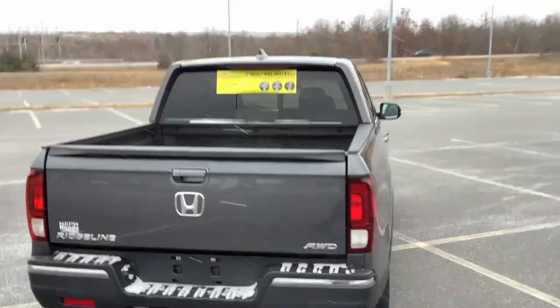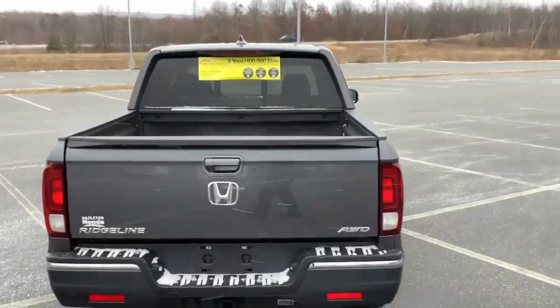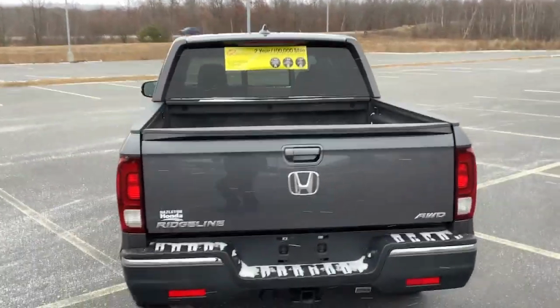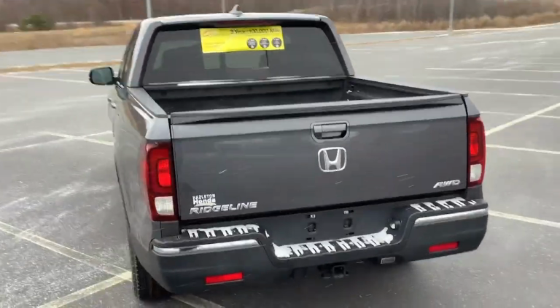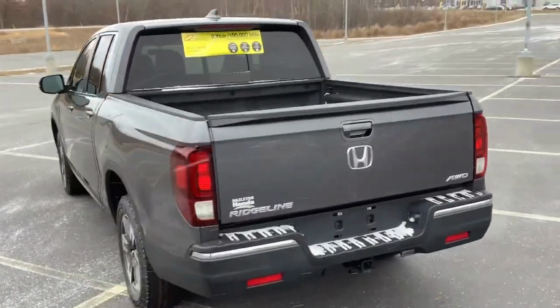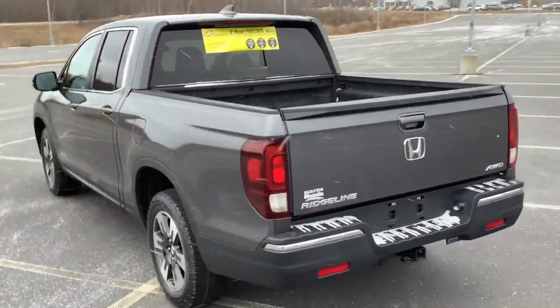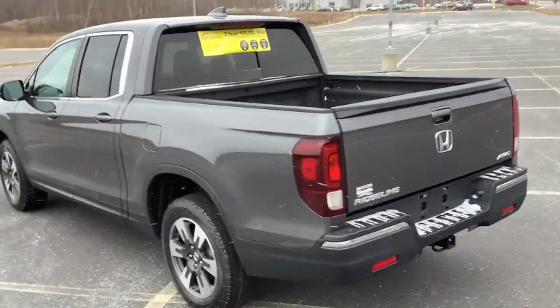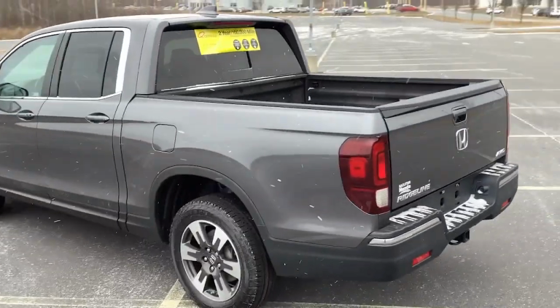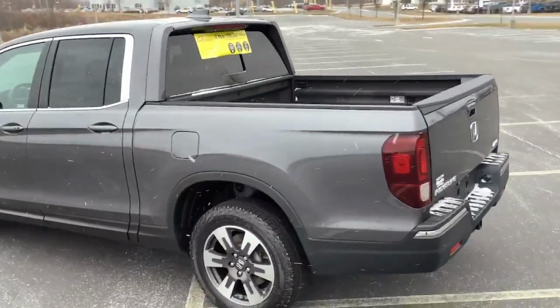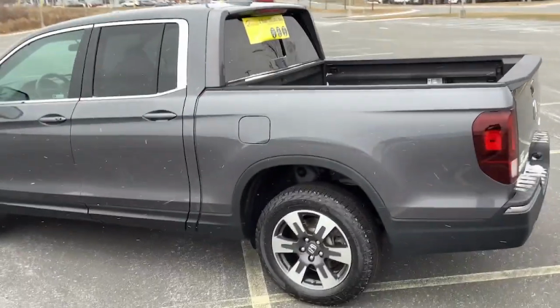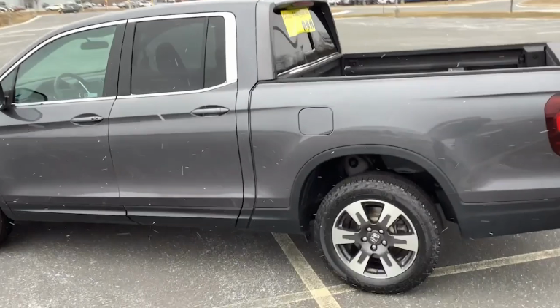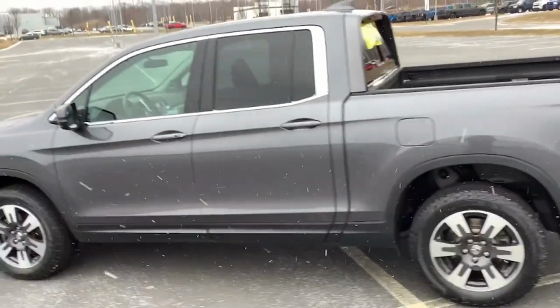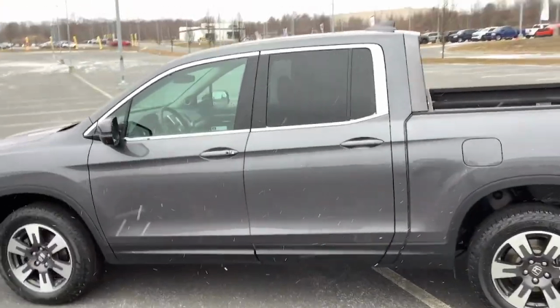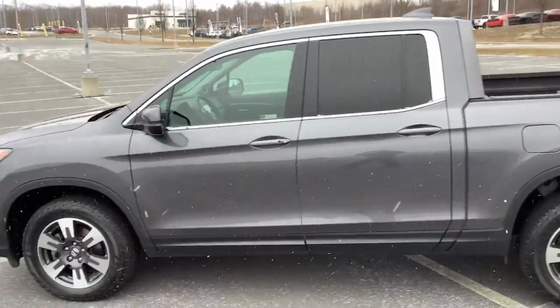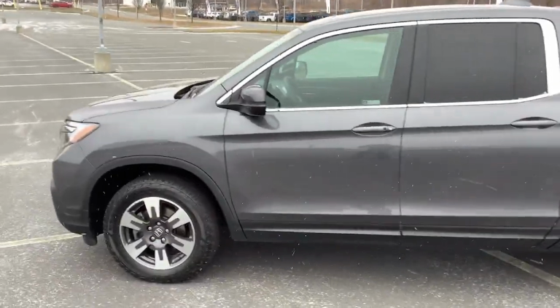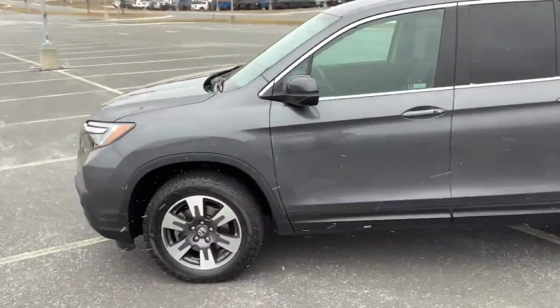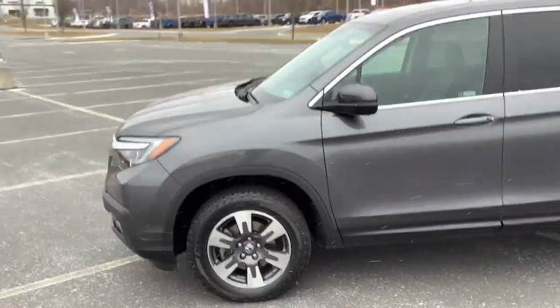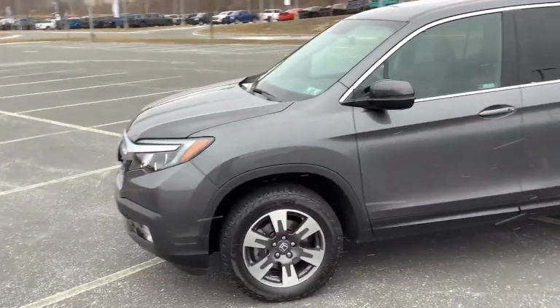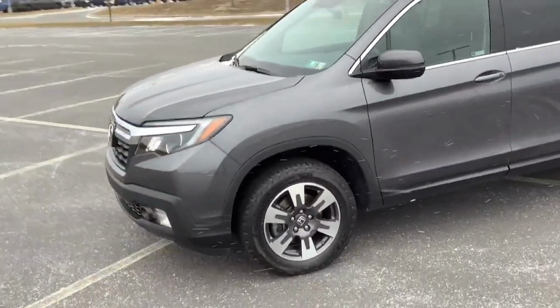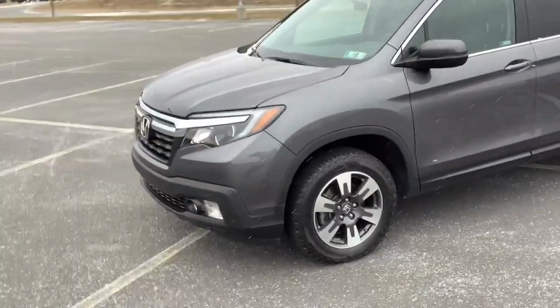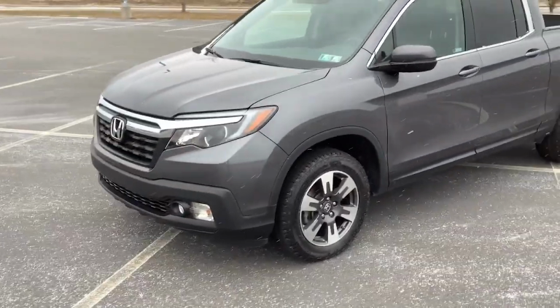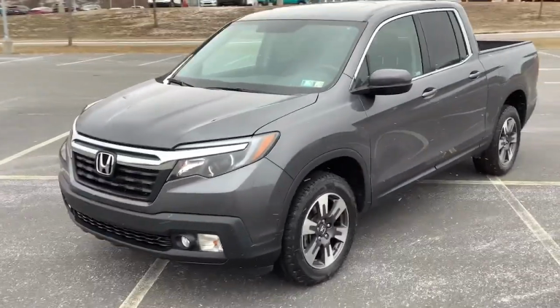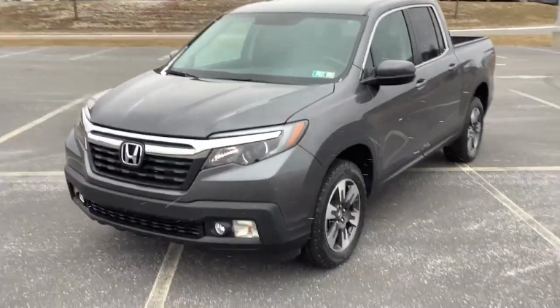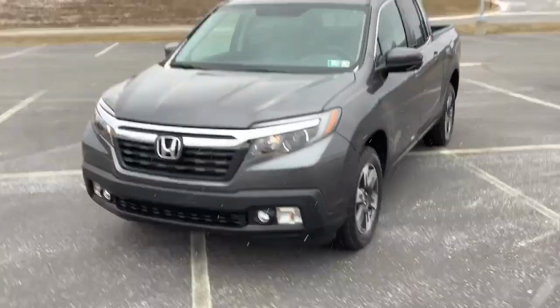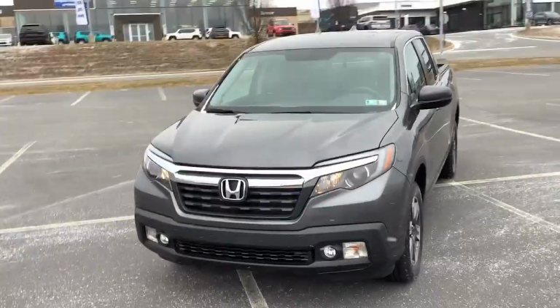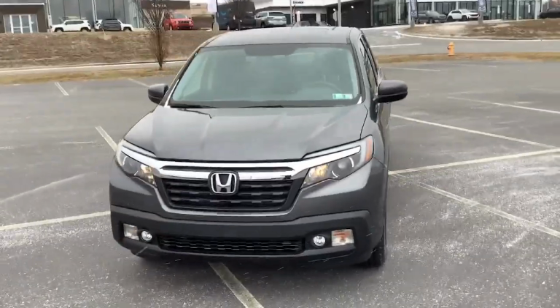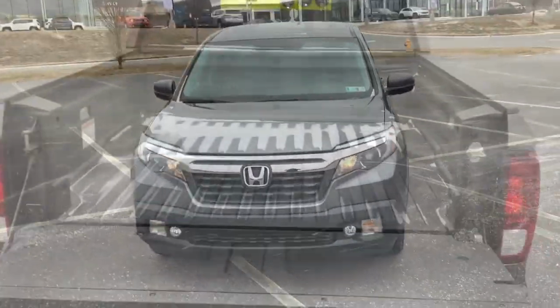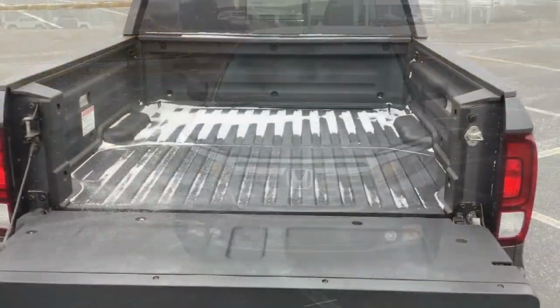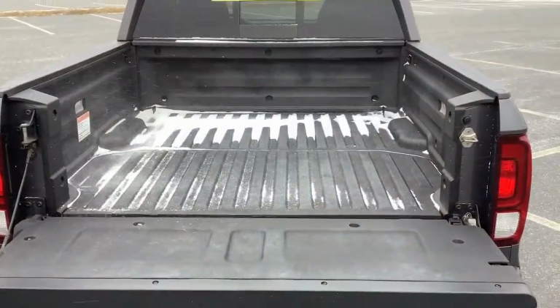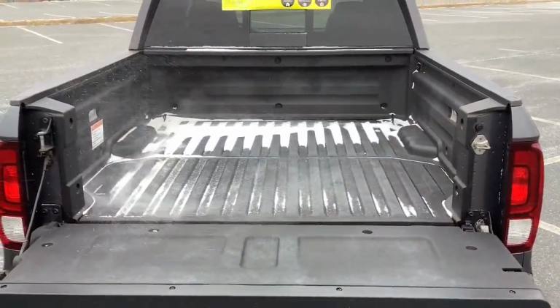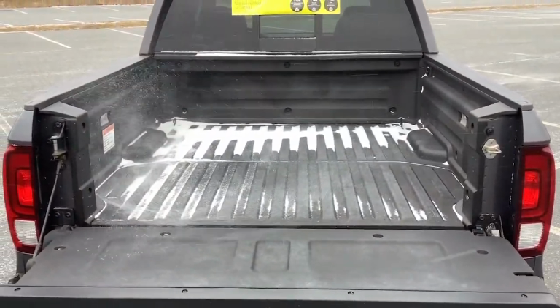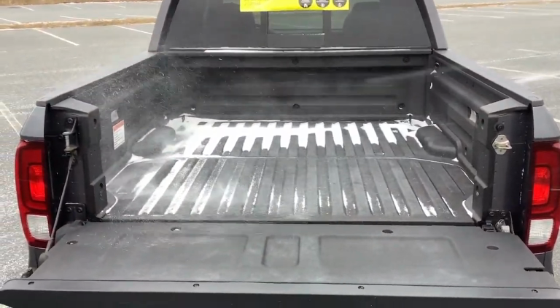Here's a Ridgeline that's ready to handle rugged adventure in smooth, thoughtful style. Loaded with smart tech, clever storage solutions, and ingenious creature comforts, this hard-working pickup with an upscale feel is at home wherever your journey takes you.